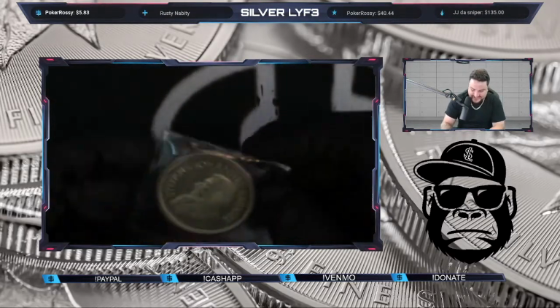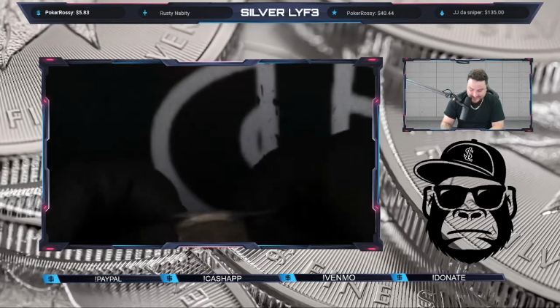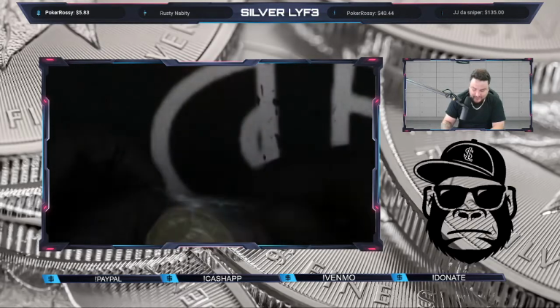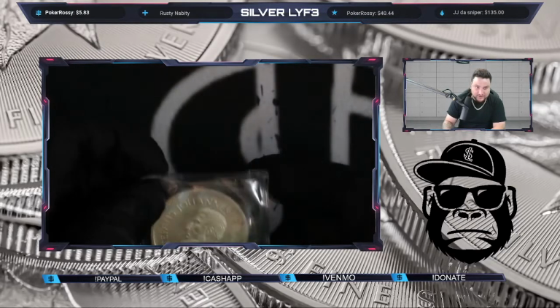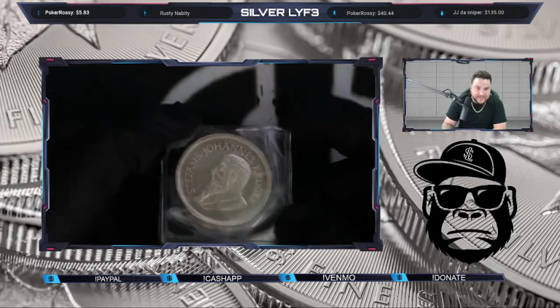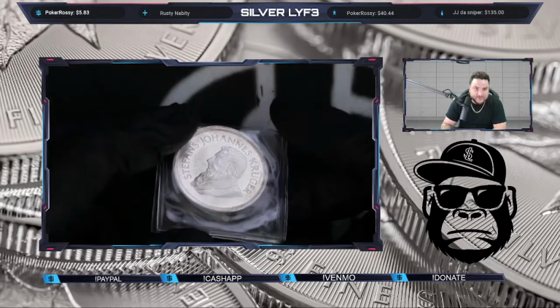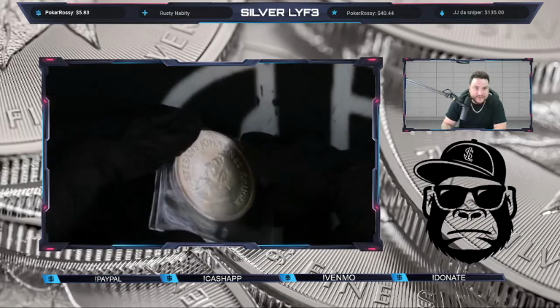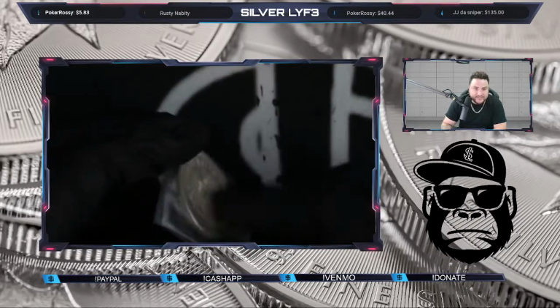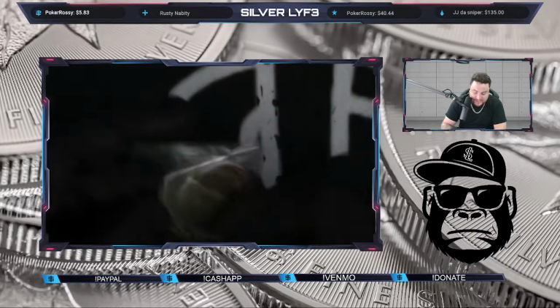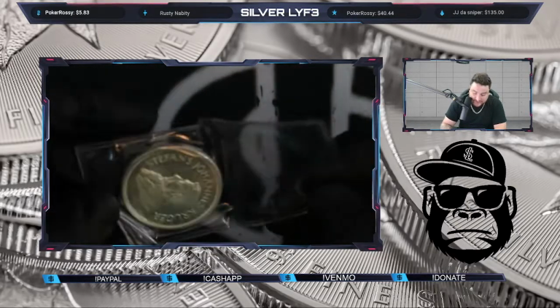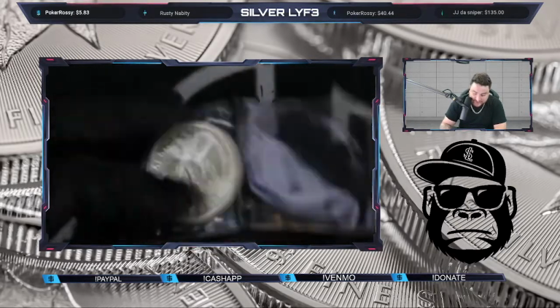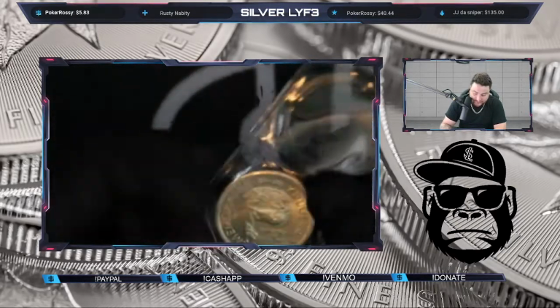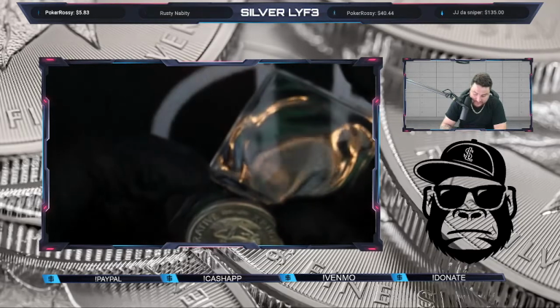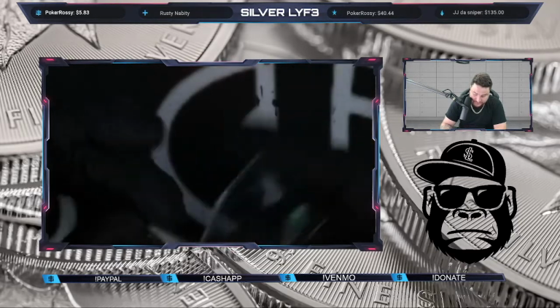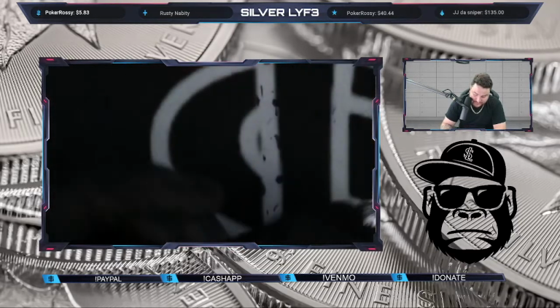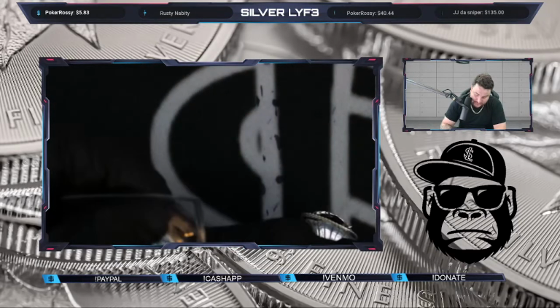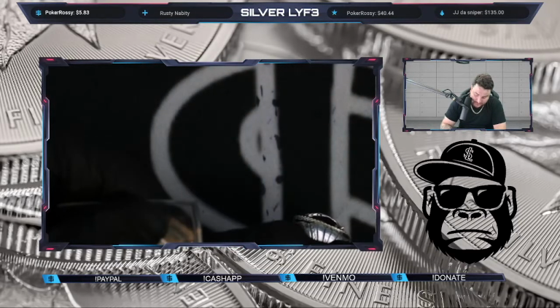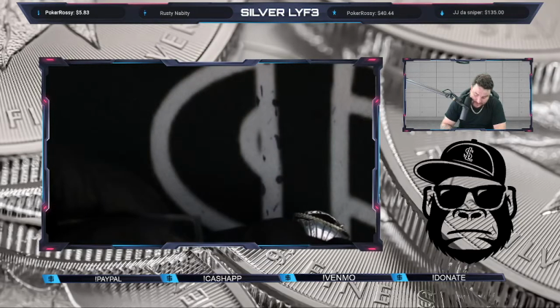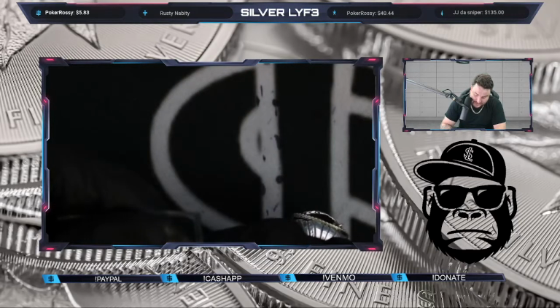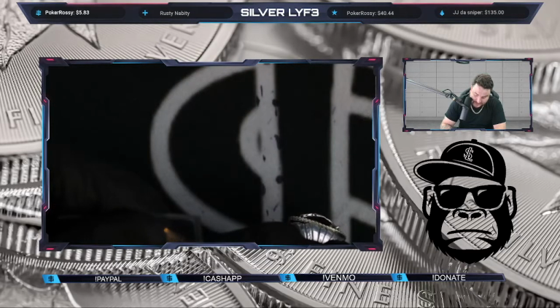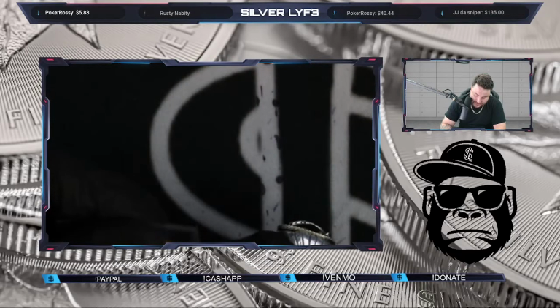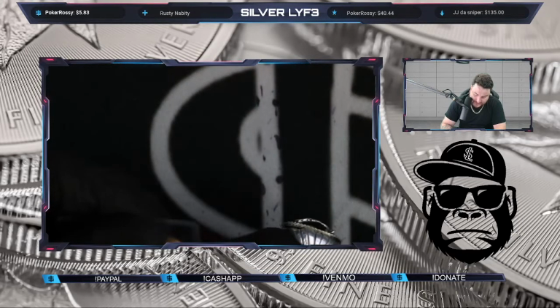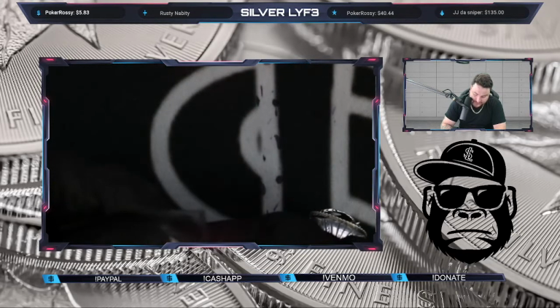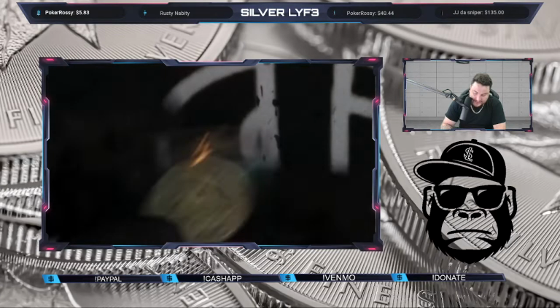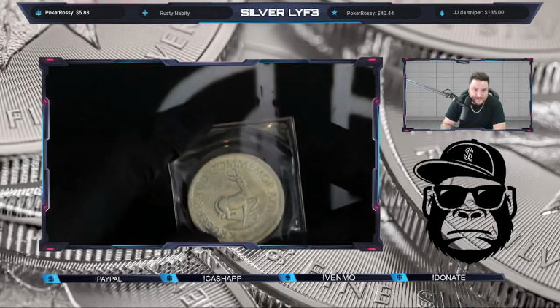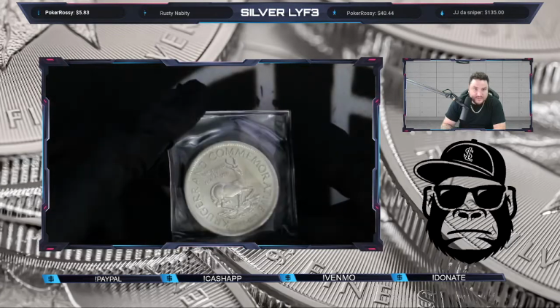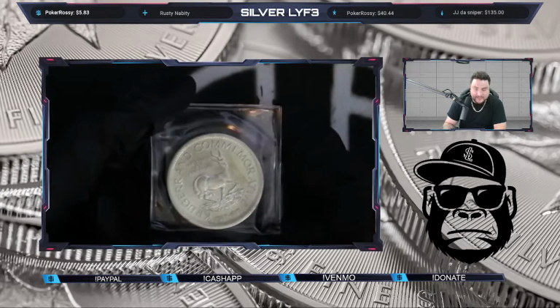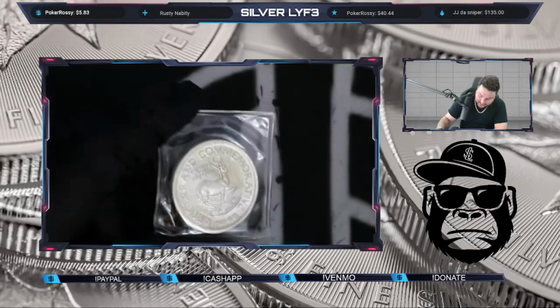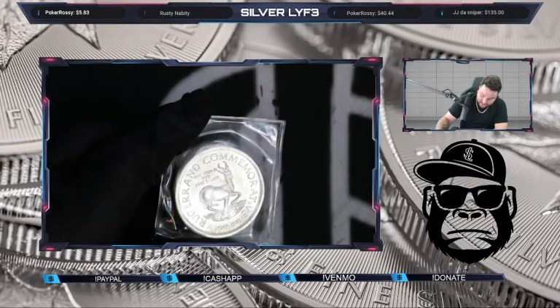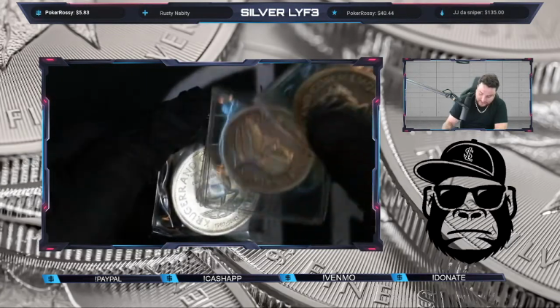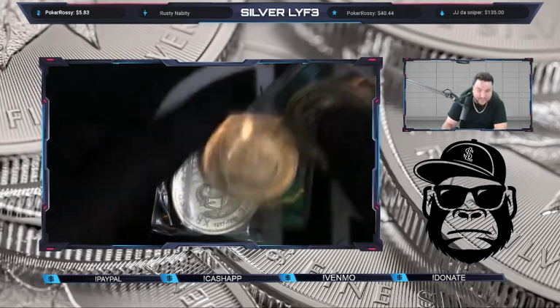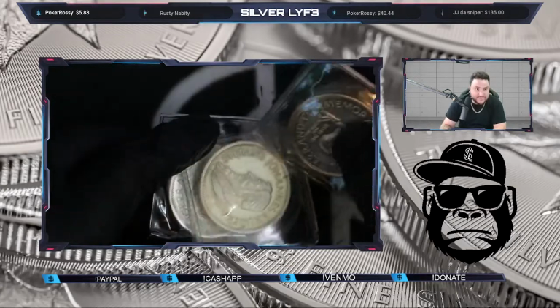Then we got some older-style Cougar Rams — these are the Bicentennials, from 1967 through 1983. I thought these were really cool too. We'll have three of these.